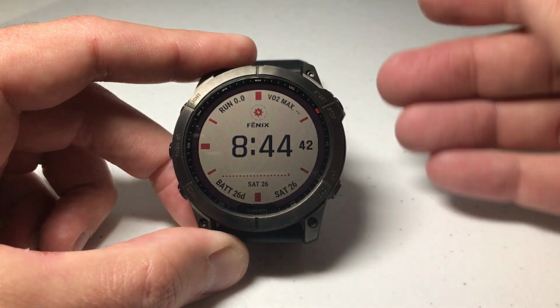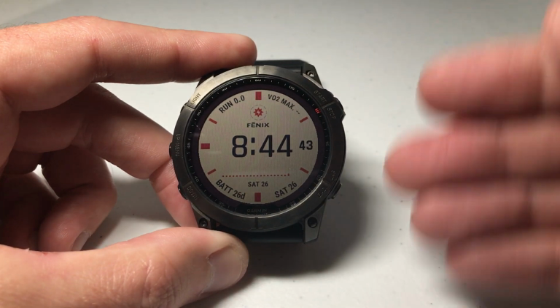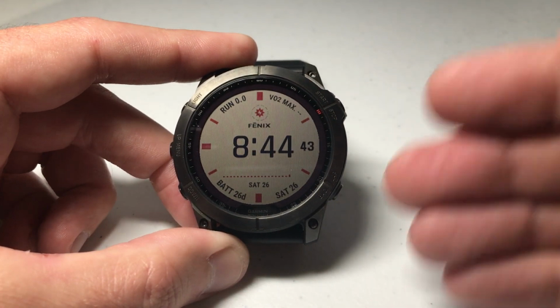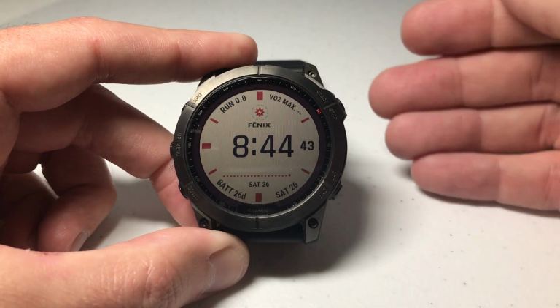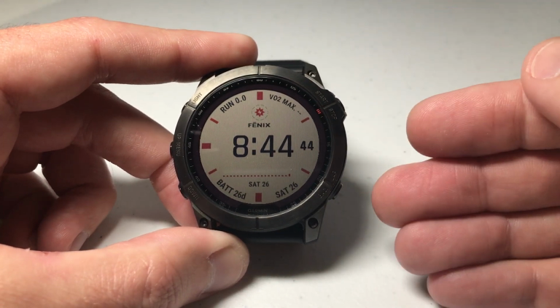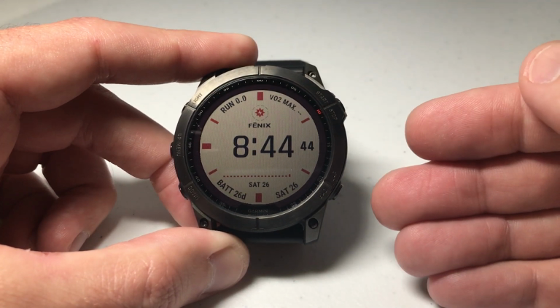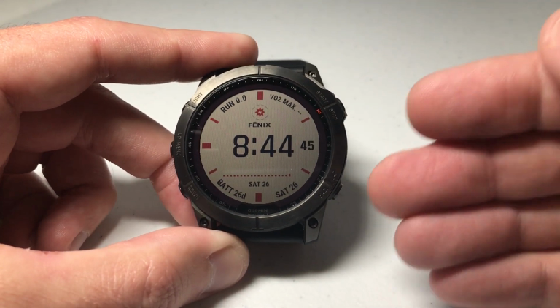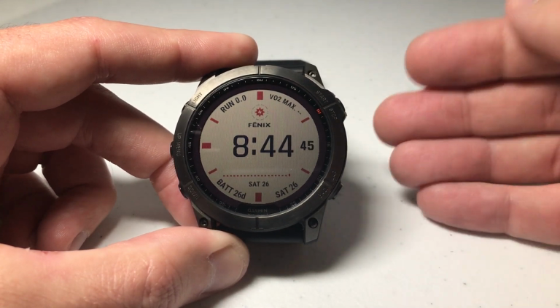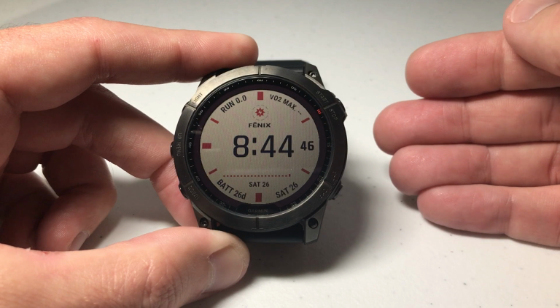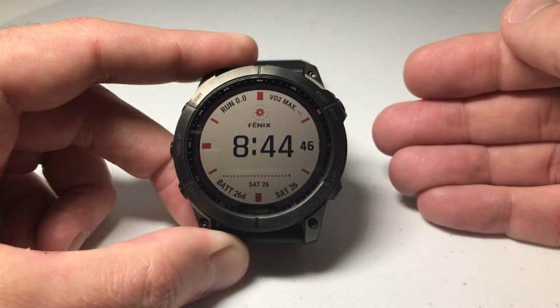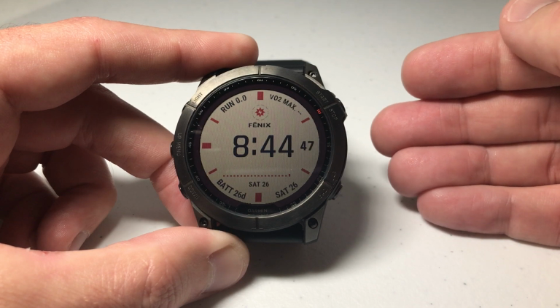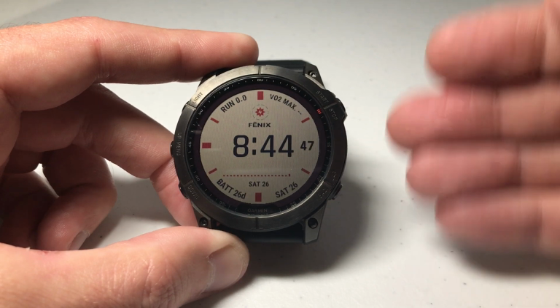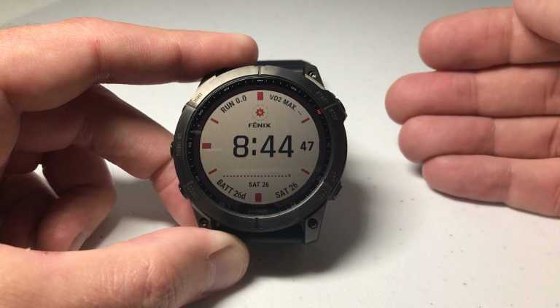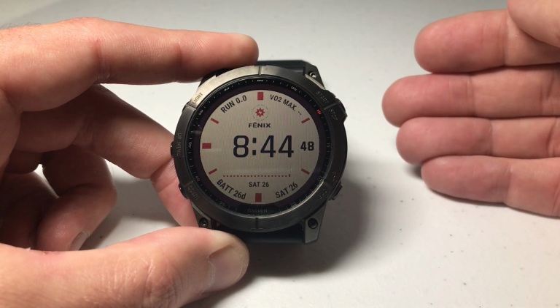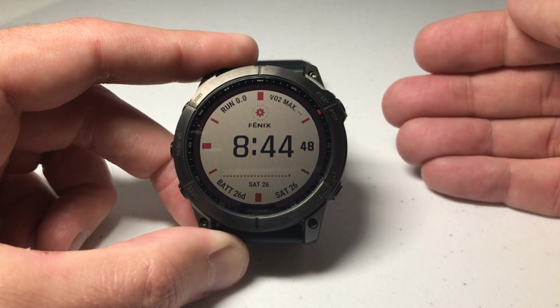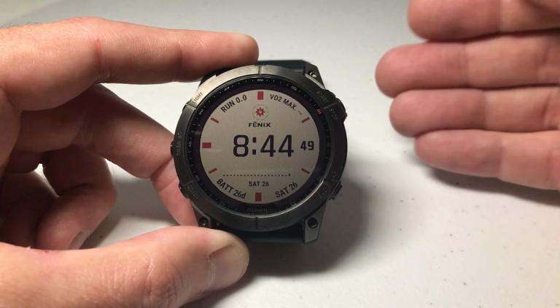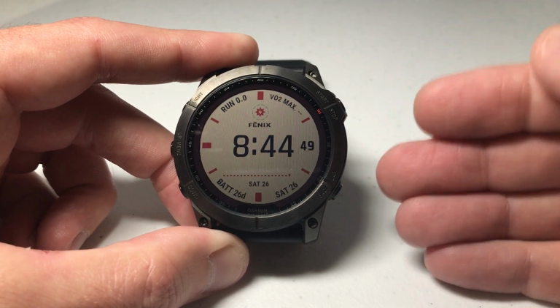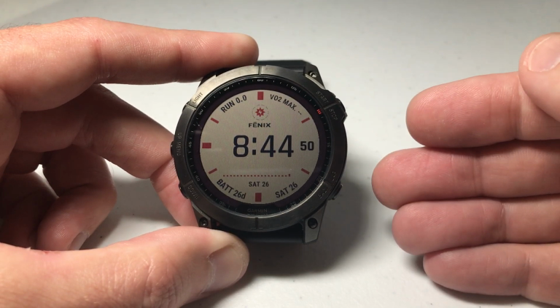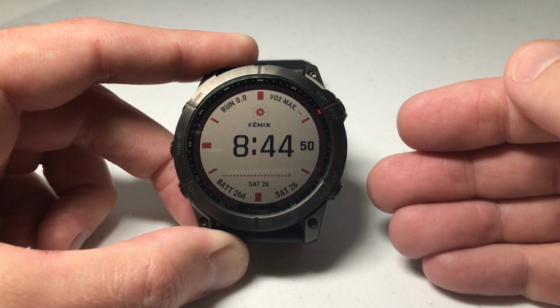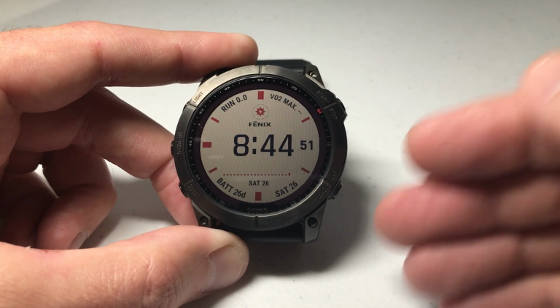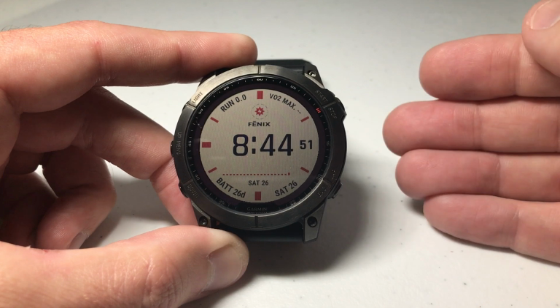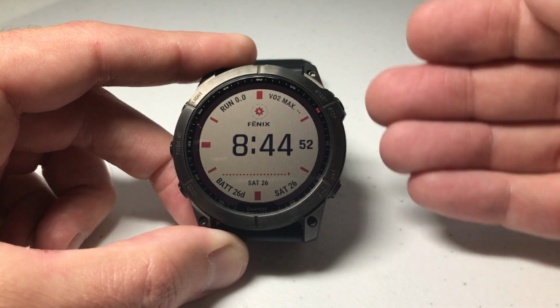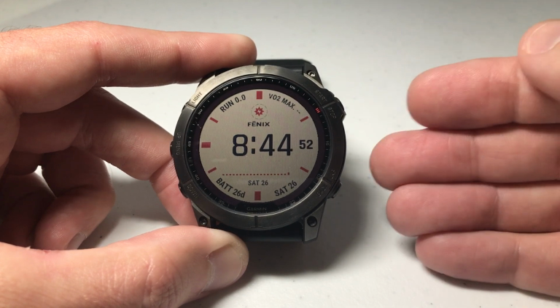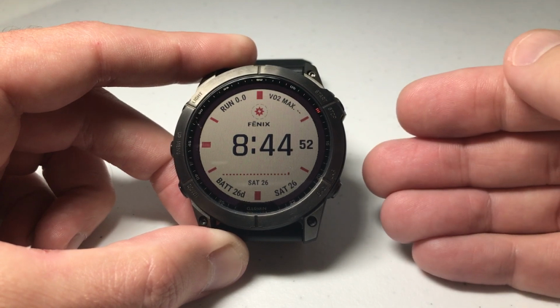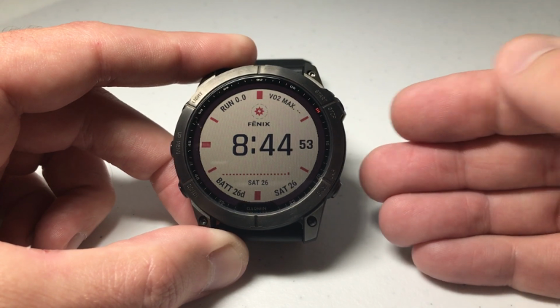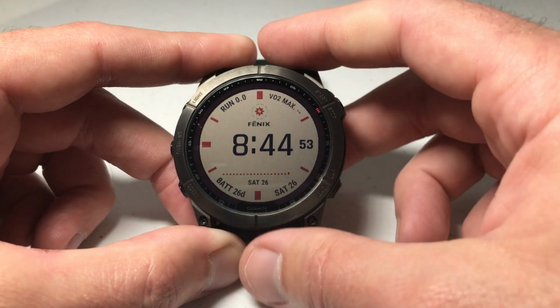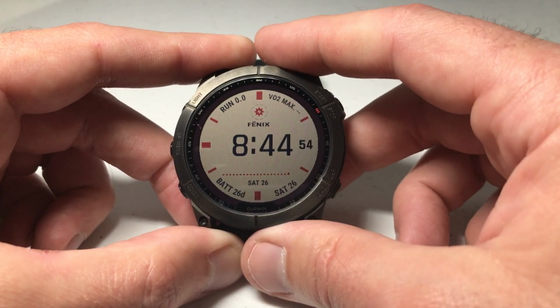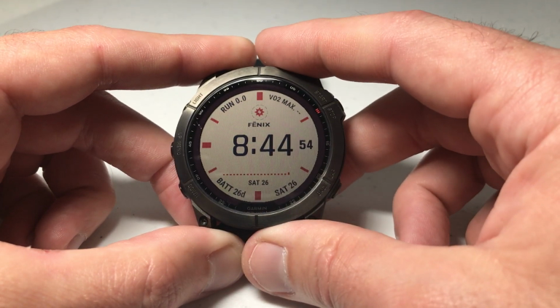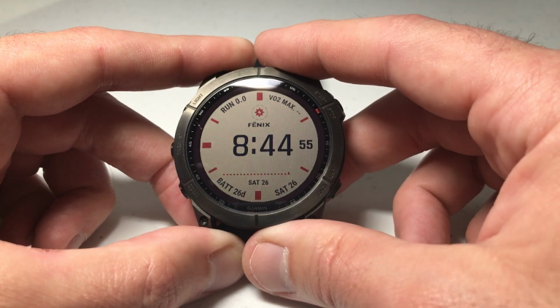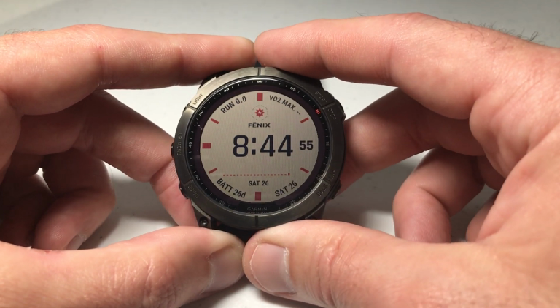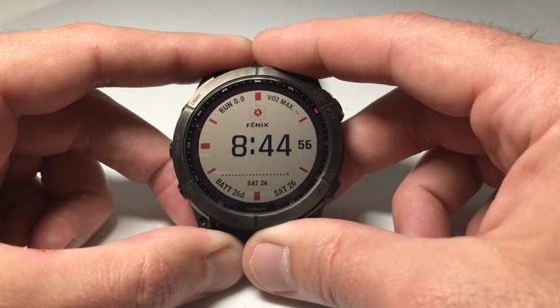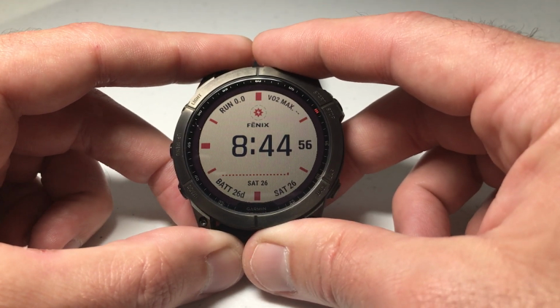When you get your watch, you're going to have all kinds of watch faces that get pre-delivered to you from Garmin, and then you can go out to the Garmin Connect IQ store and download additional watch faces. But at some point you might realize that you've got watch faces on here that you're not going to use, and that's why you would want to delete them.